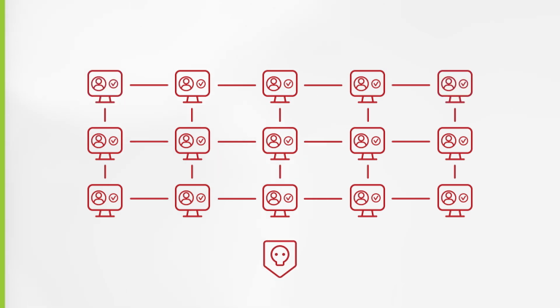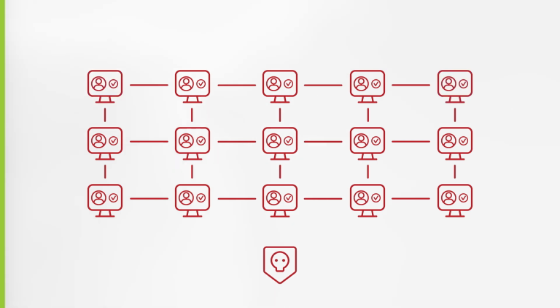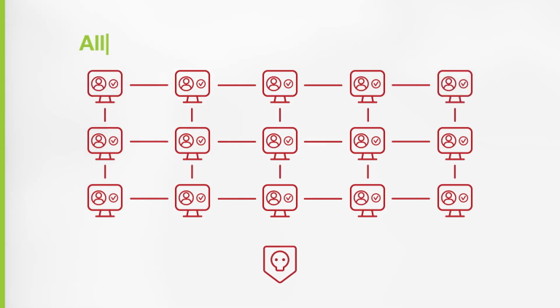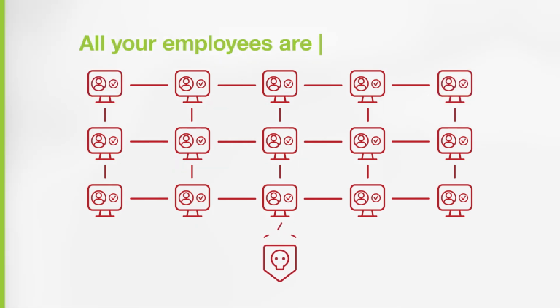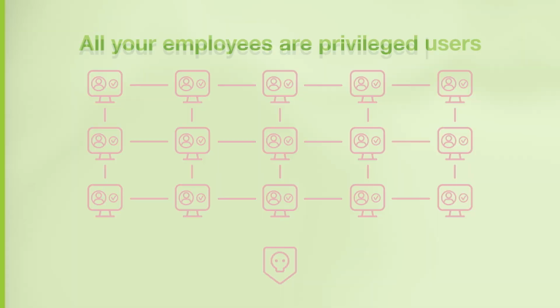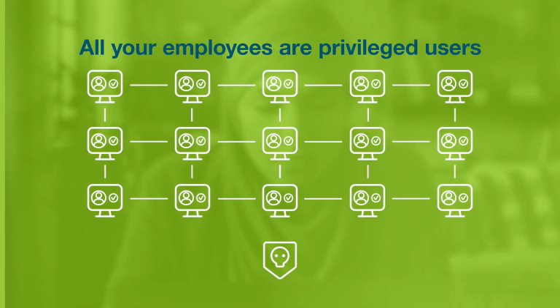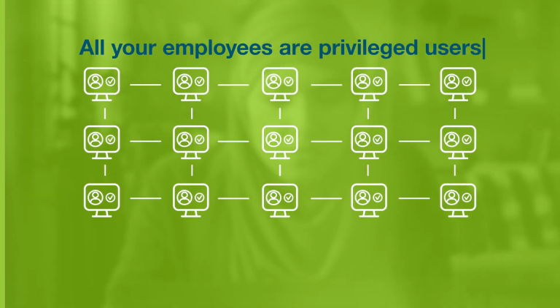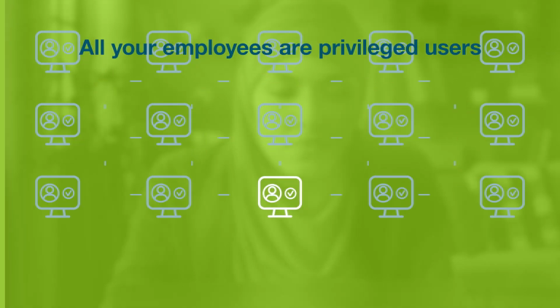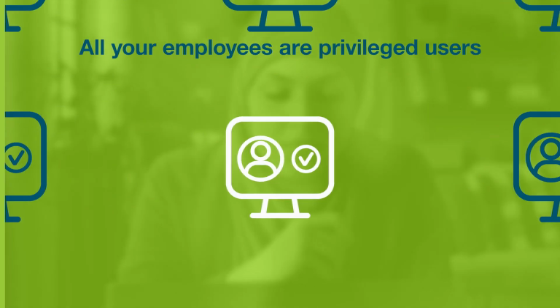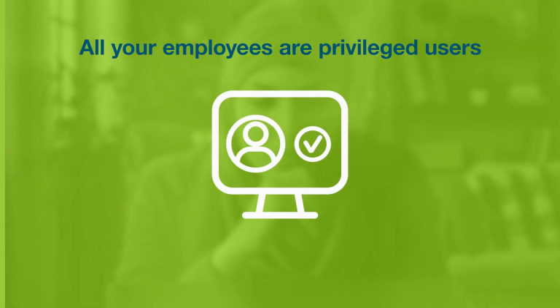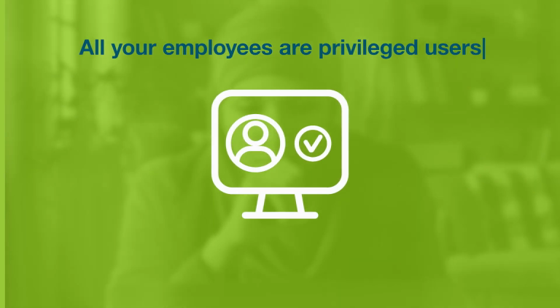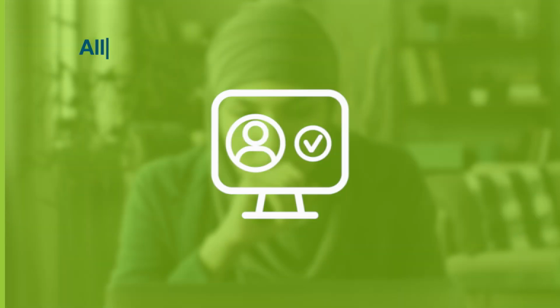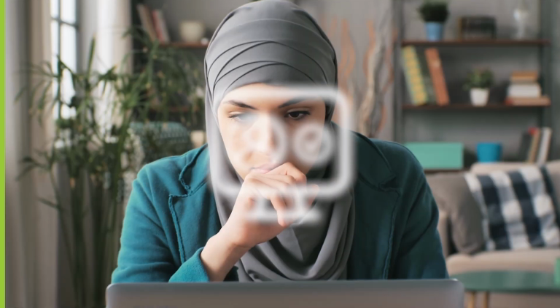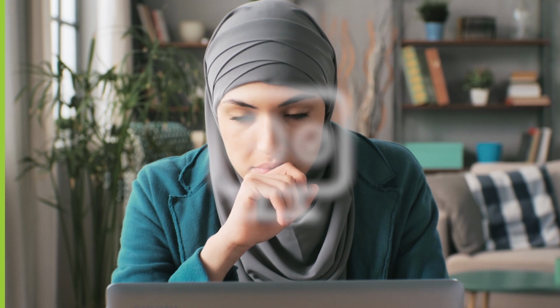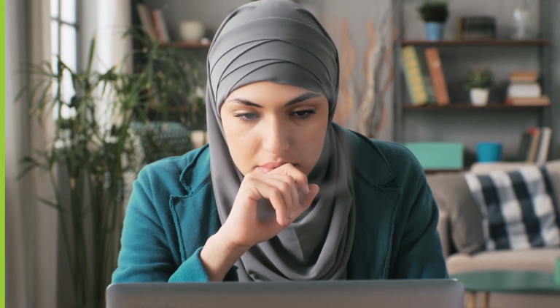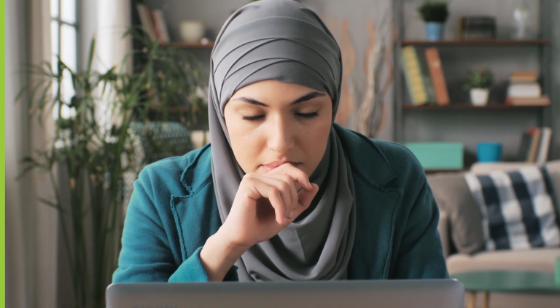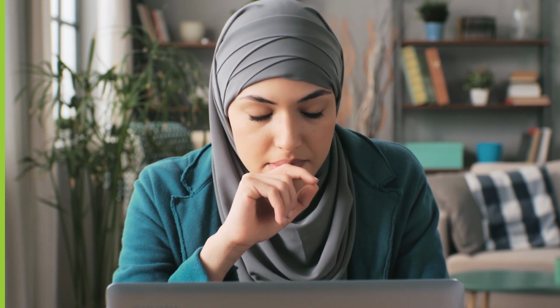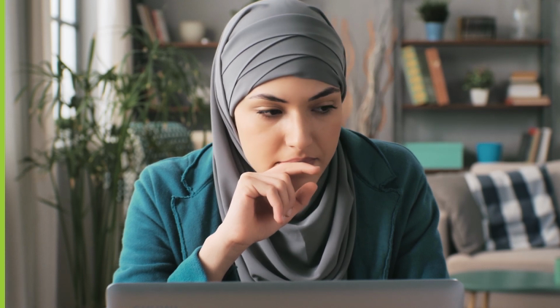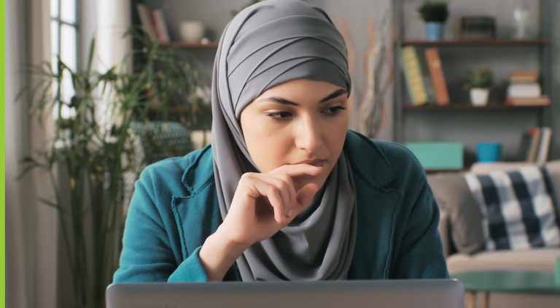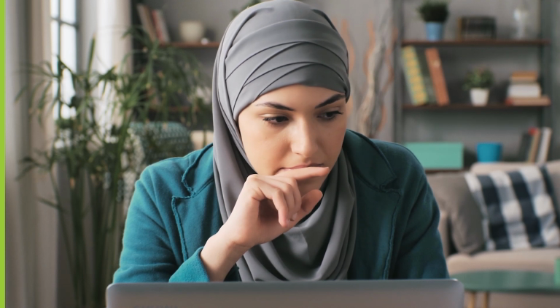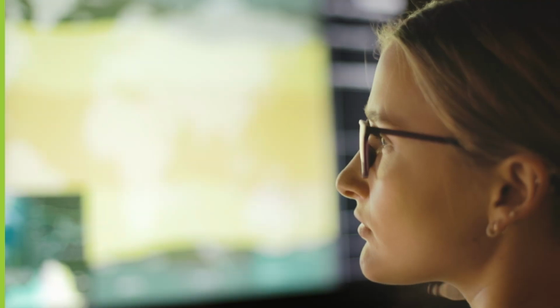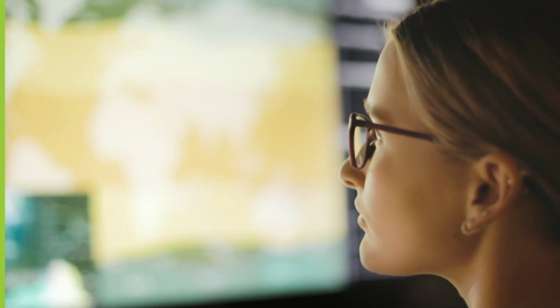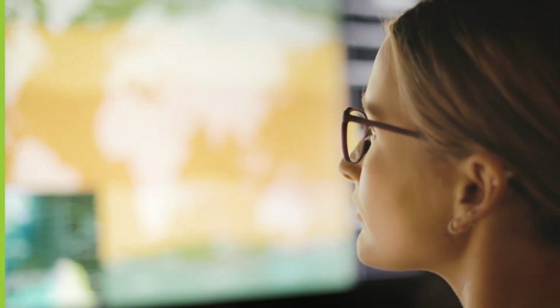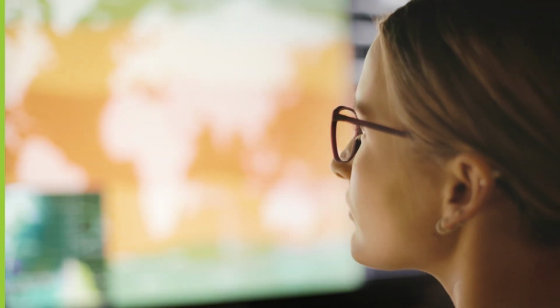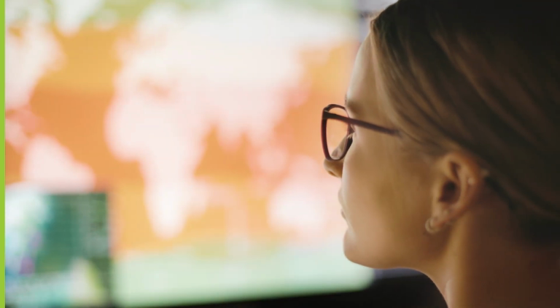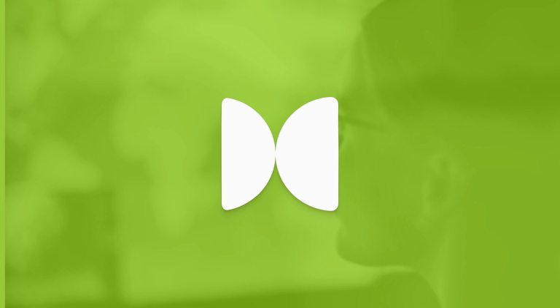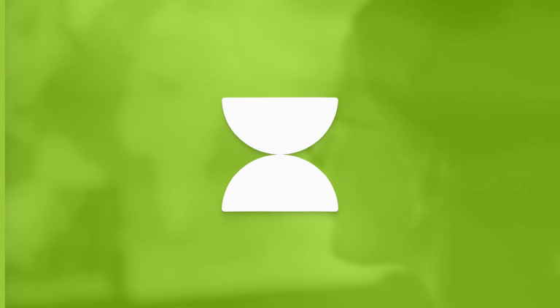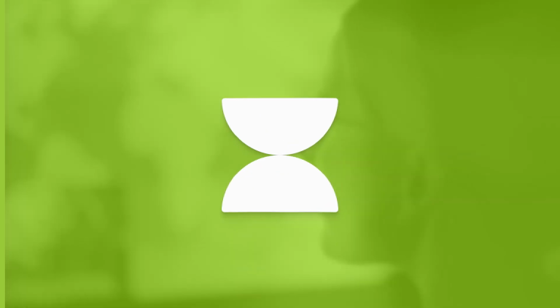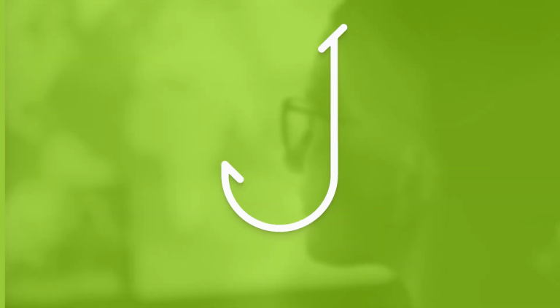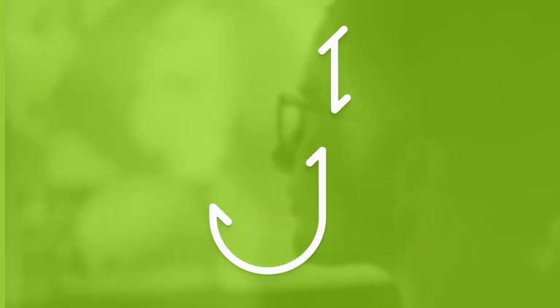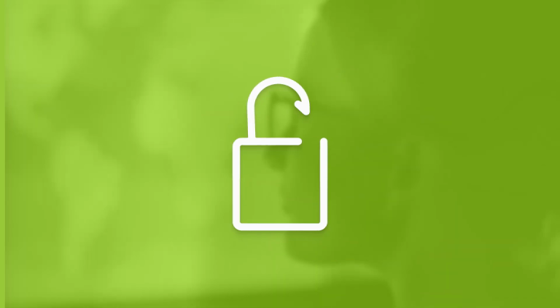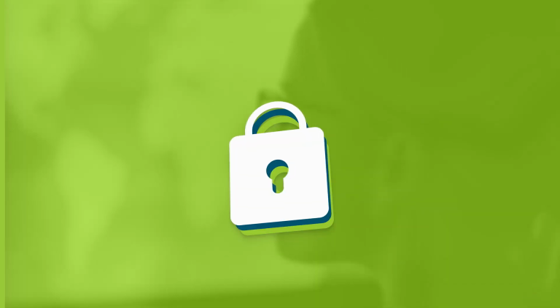And when you realize that all your employees are really privileged users, a low bar for security just won't do. For today's modern cyber threats, you need modern, phishing-resistant MFA.